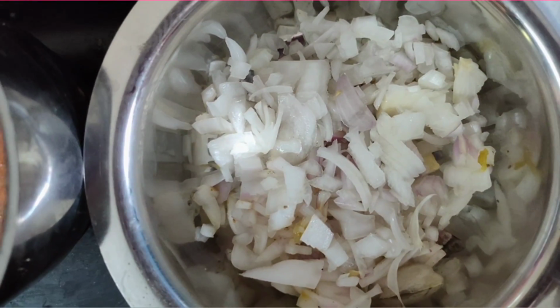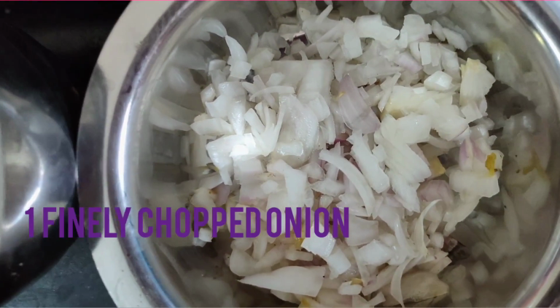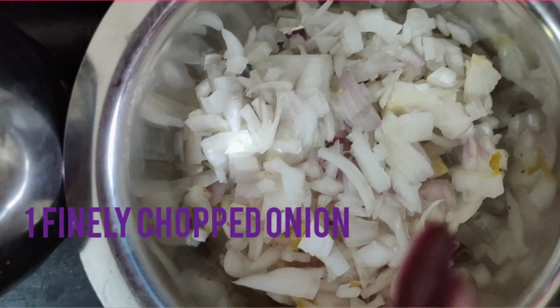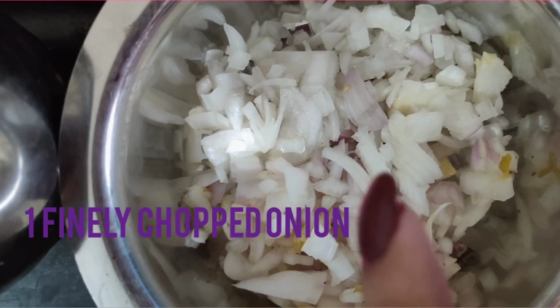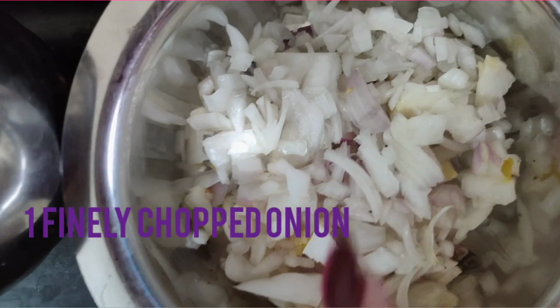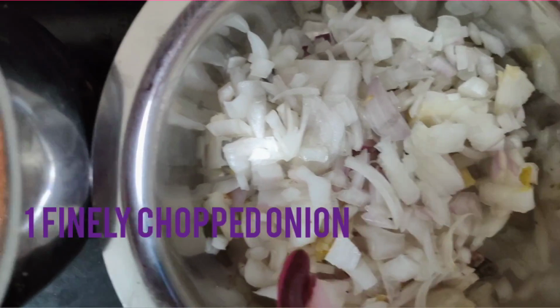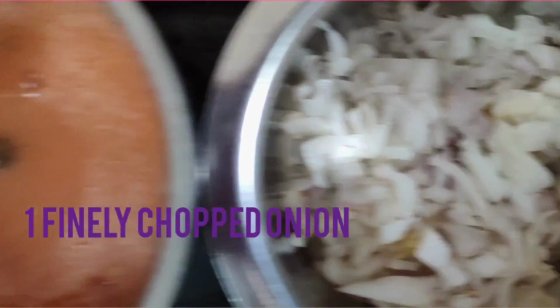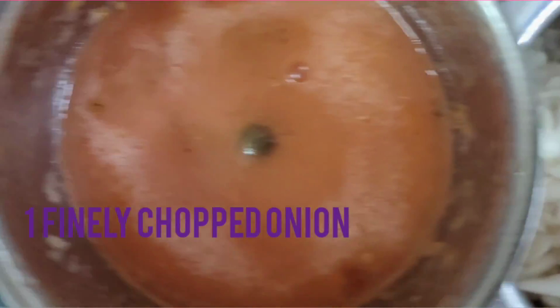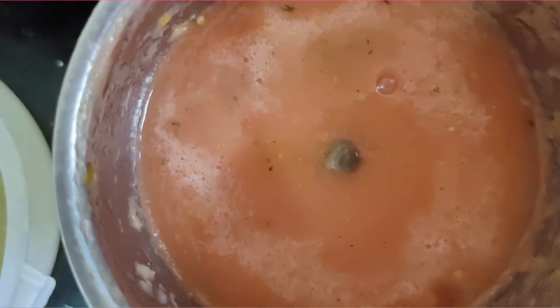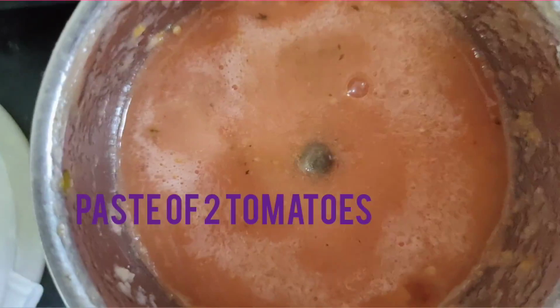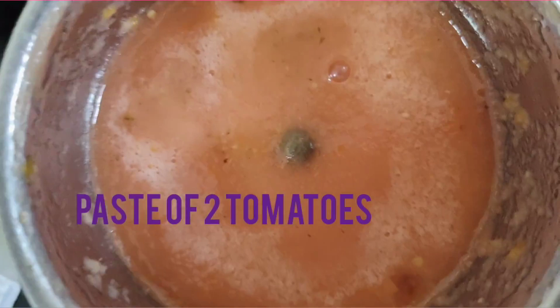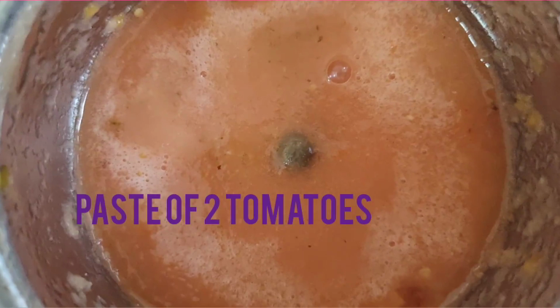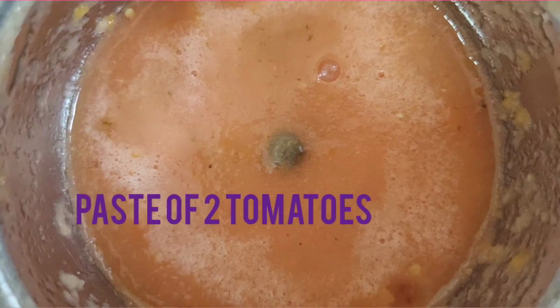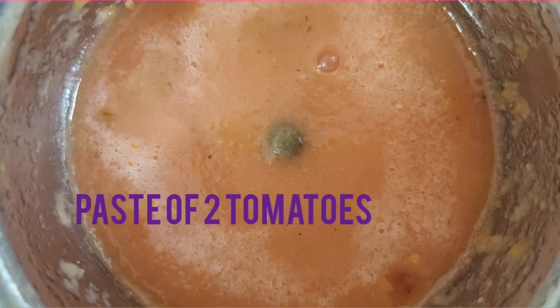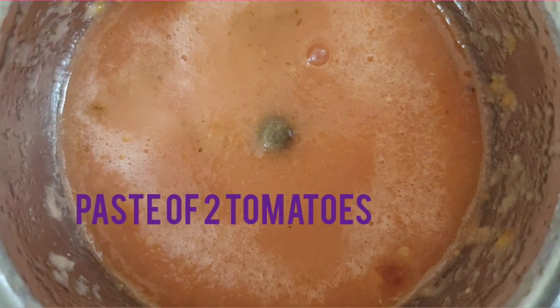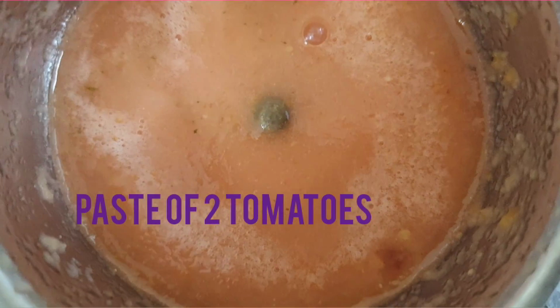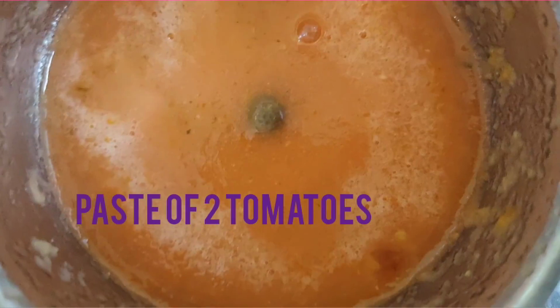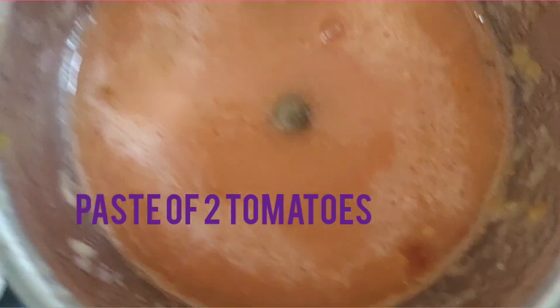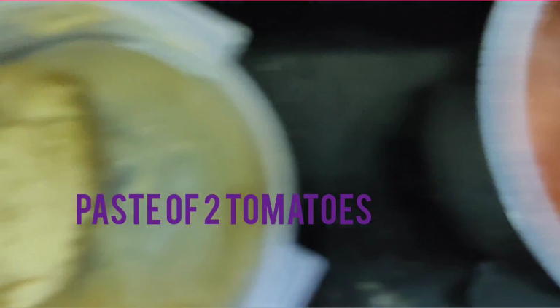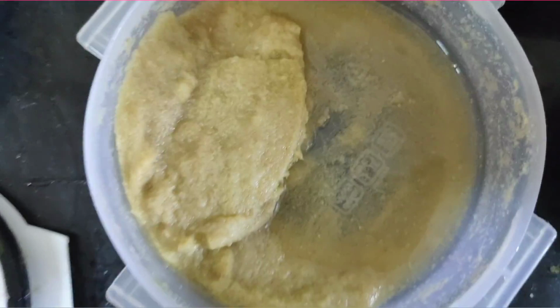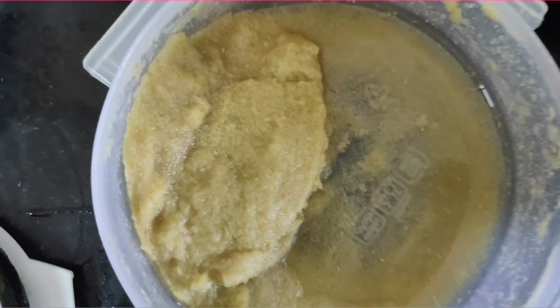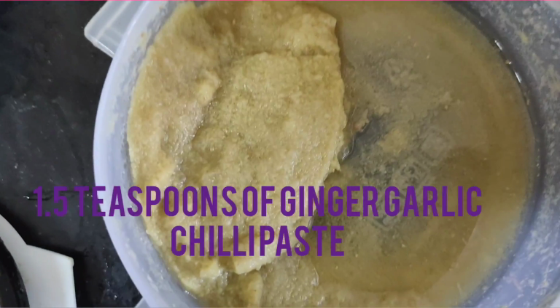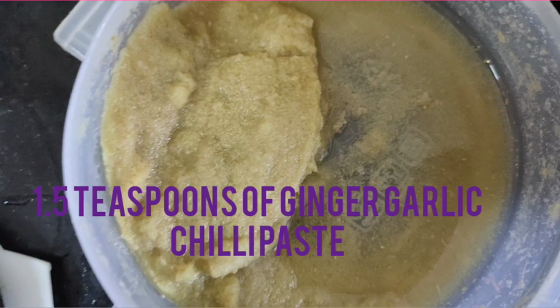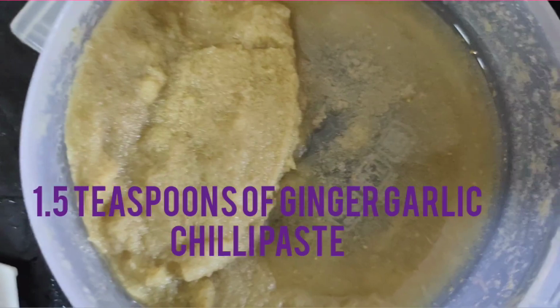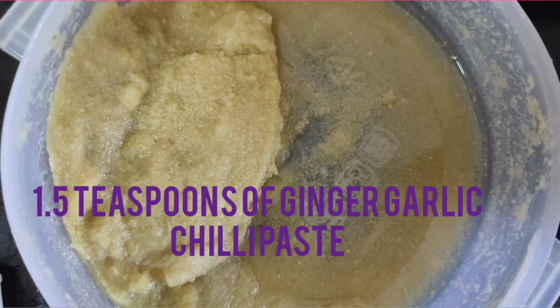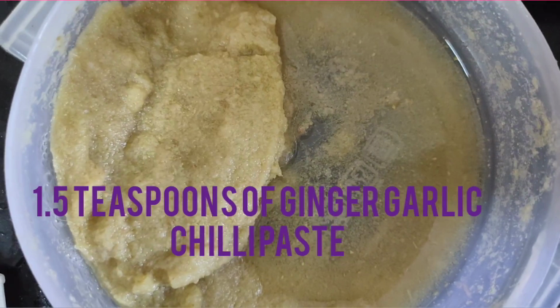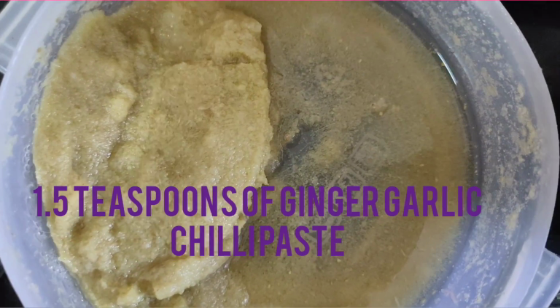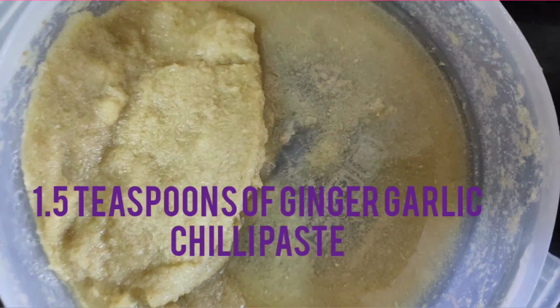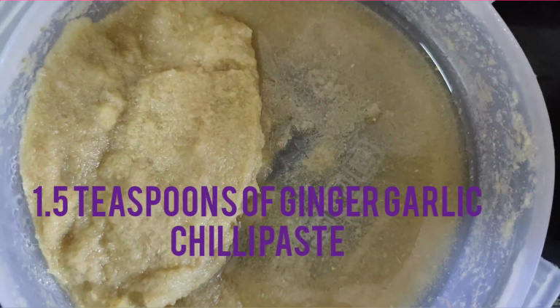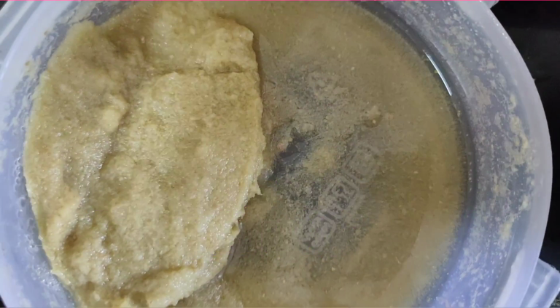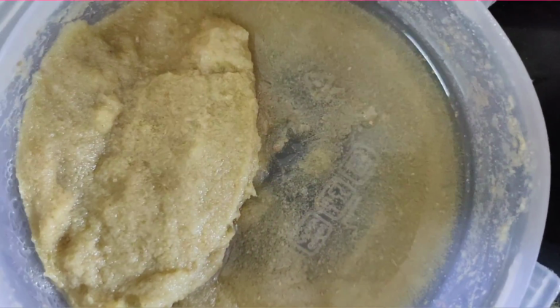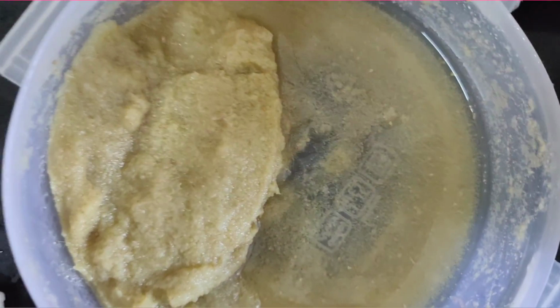To start with, I have taken one onion finely chopped, two tomatoes blended in the blender, and I have made ginger, garlic, and chili paste.